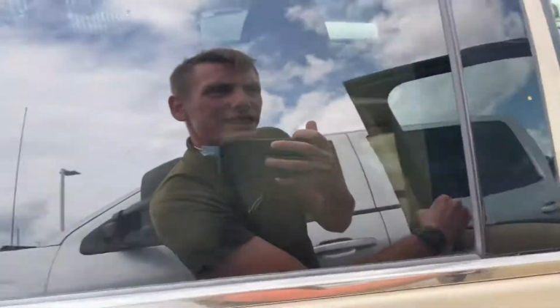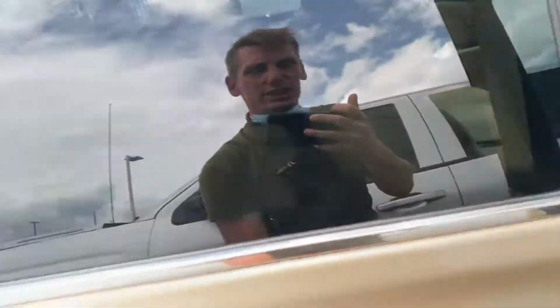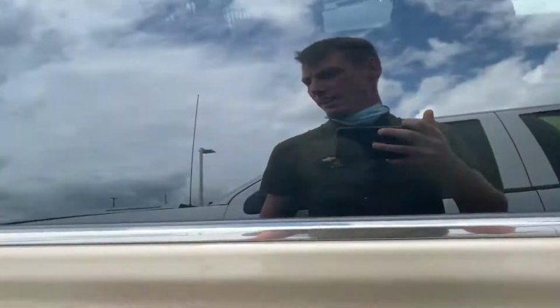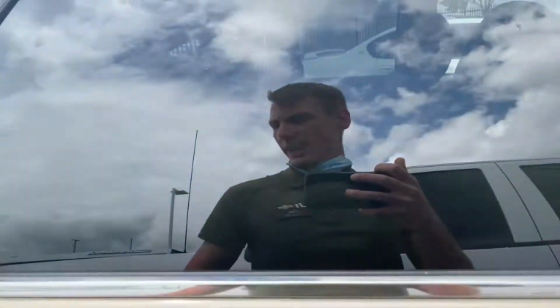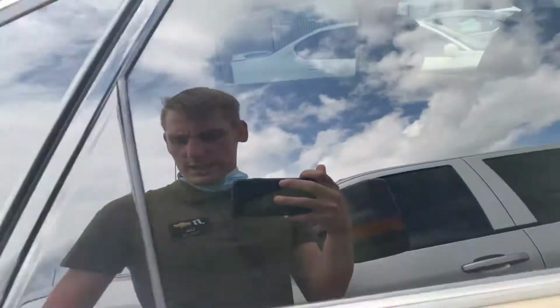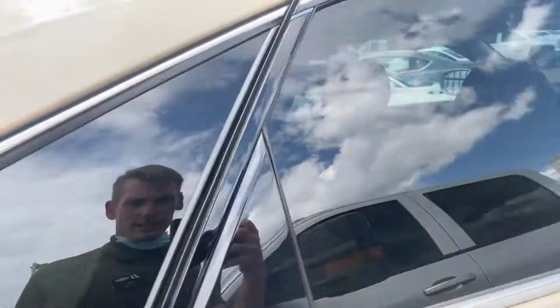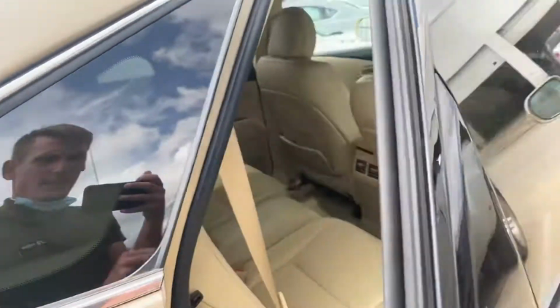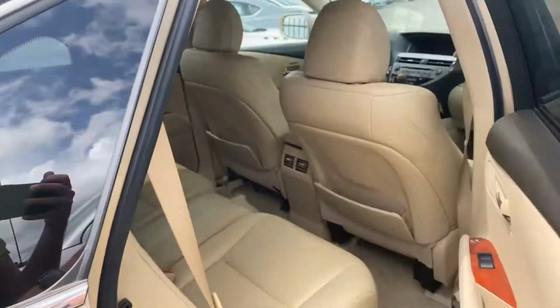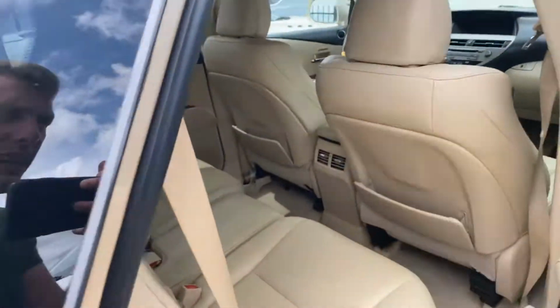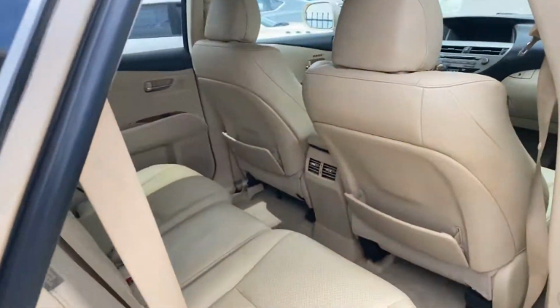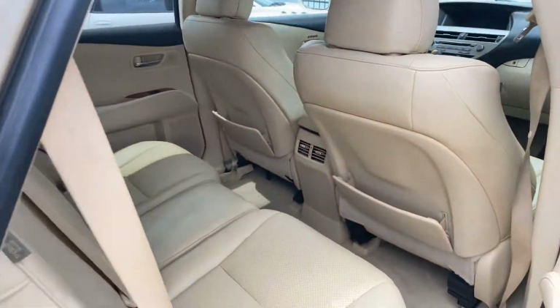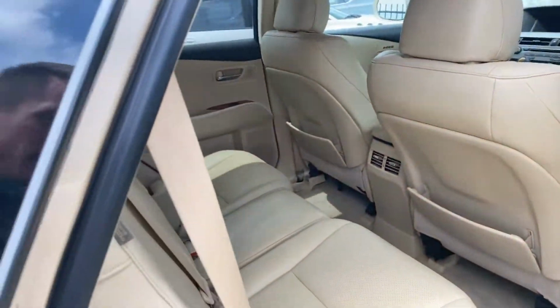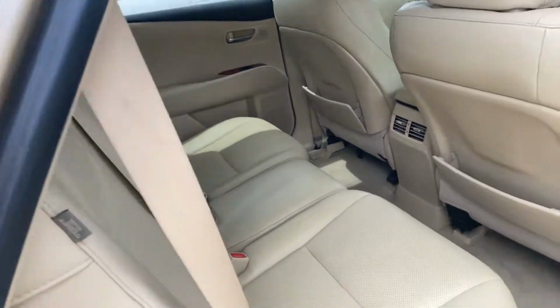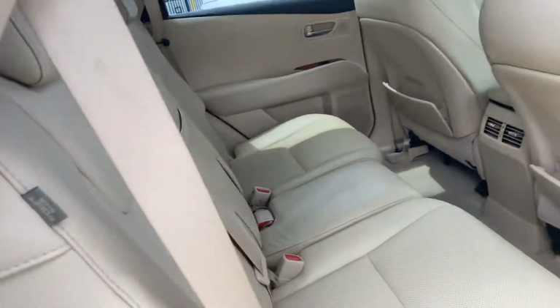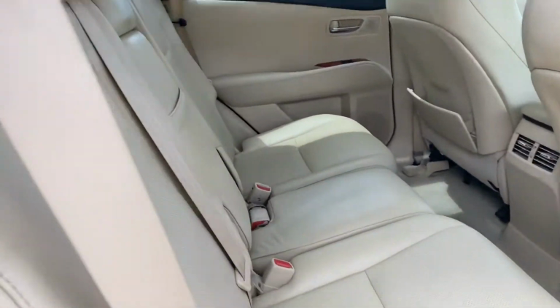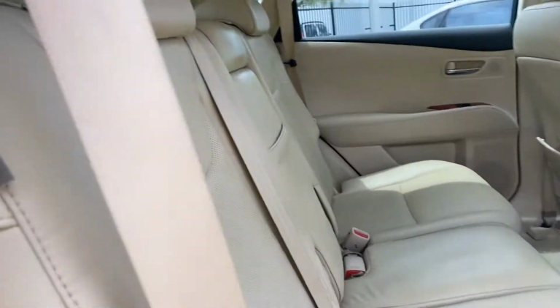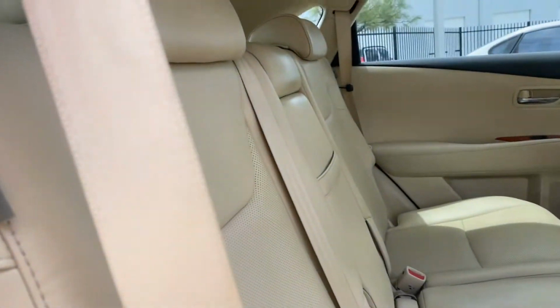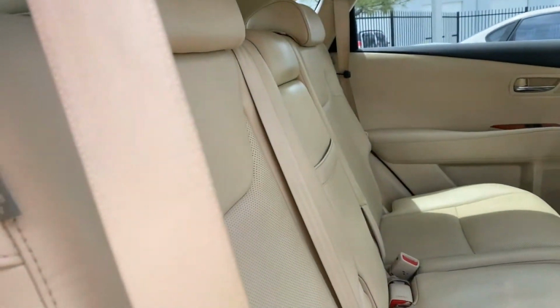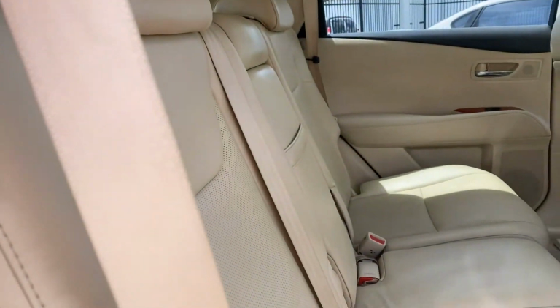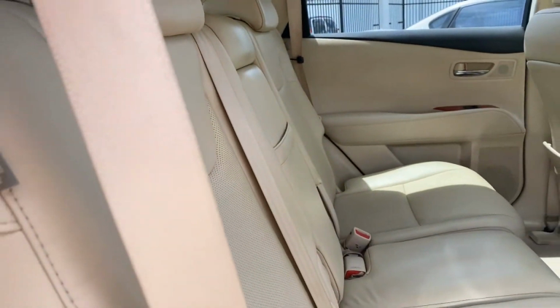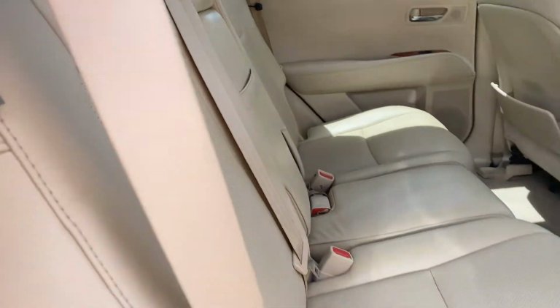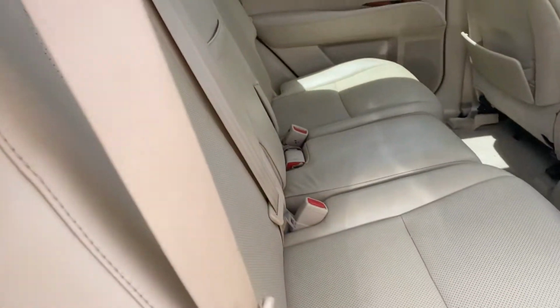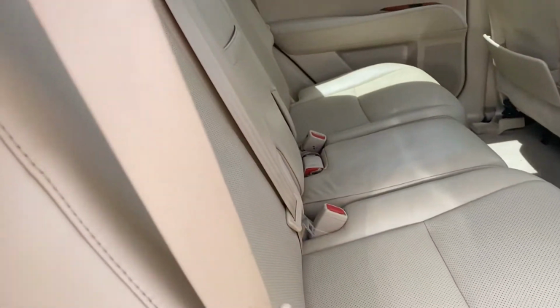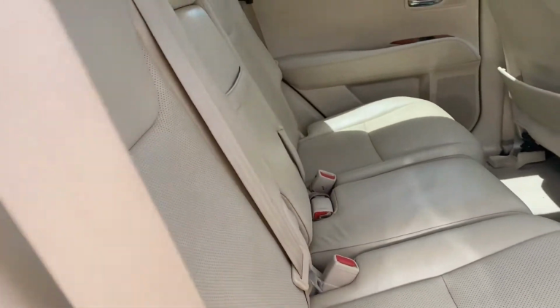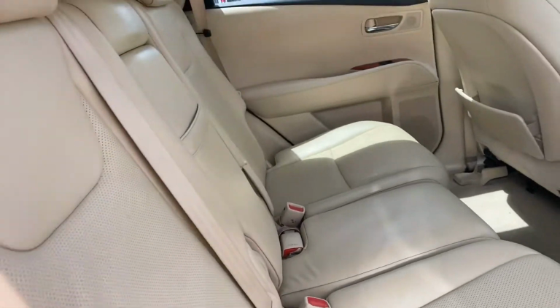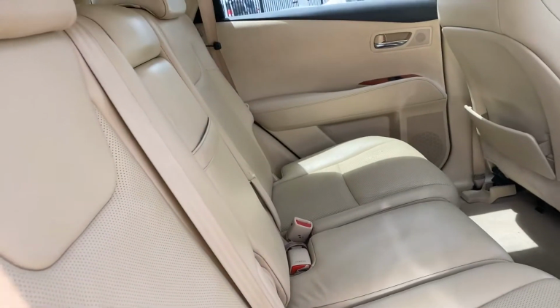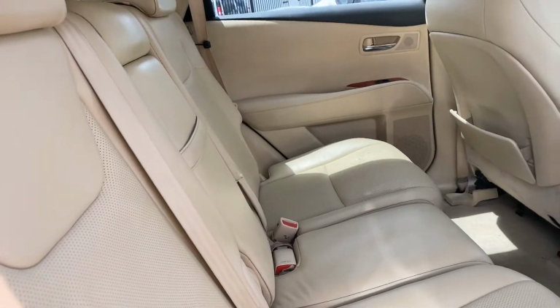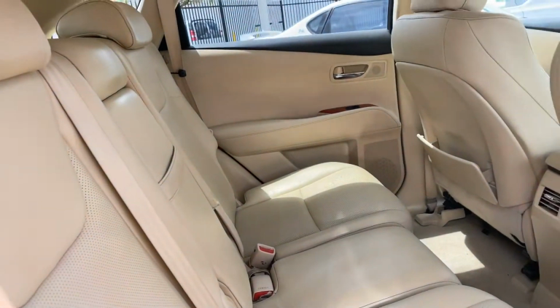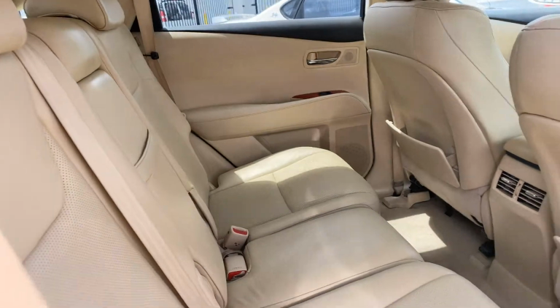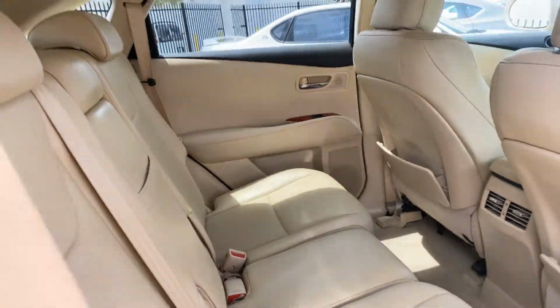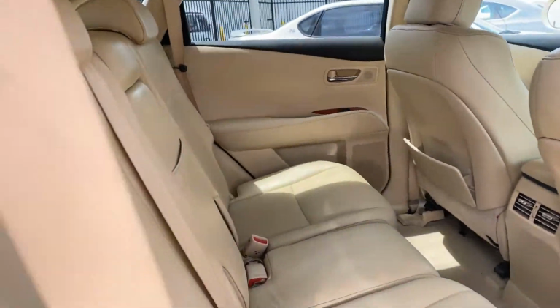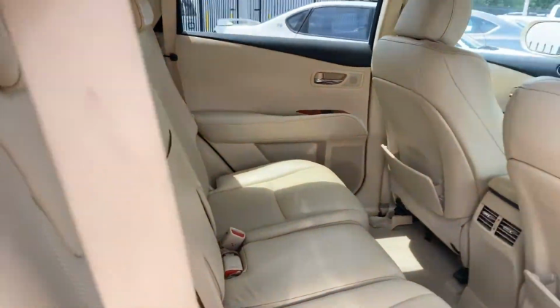Get you a shot of the back. Here's your back. Seat's in pretty good shape. Definitely didn't have car seats in here.